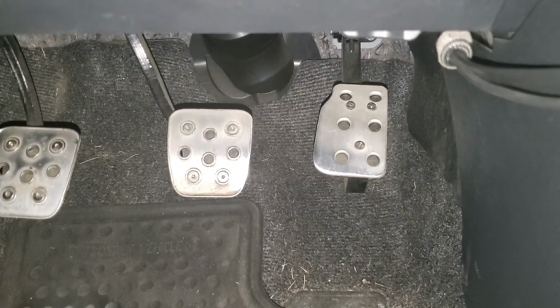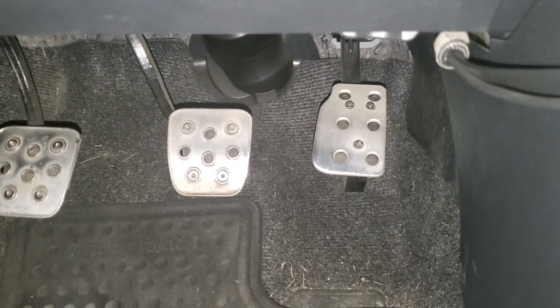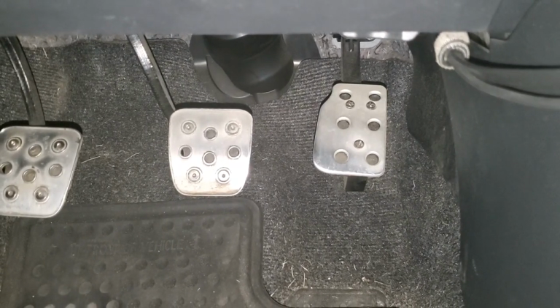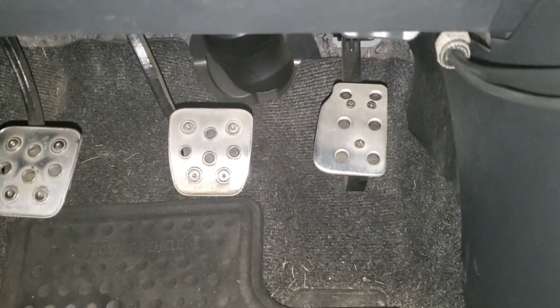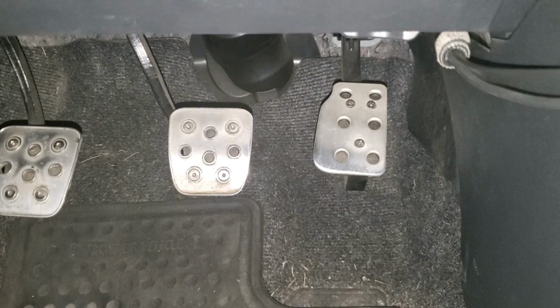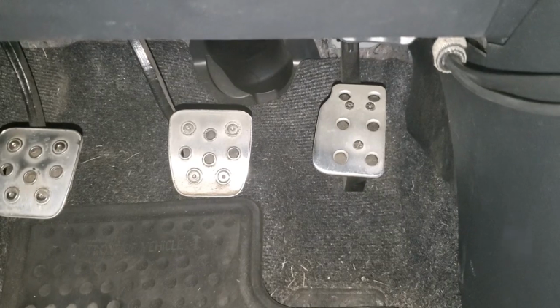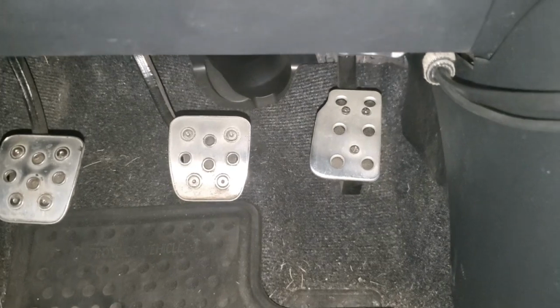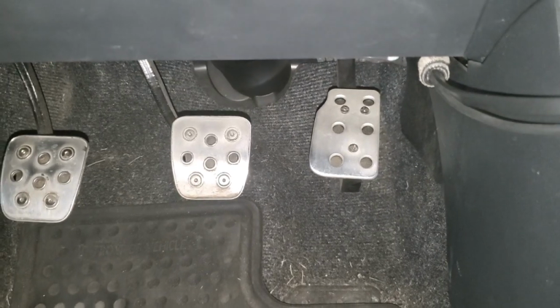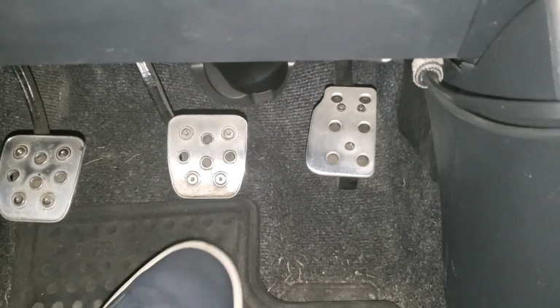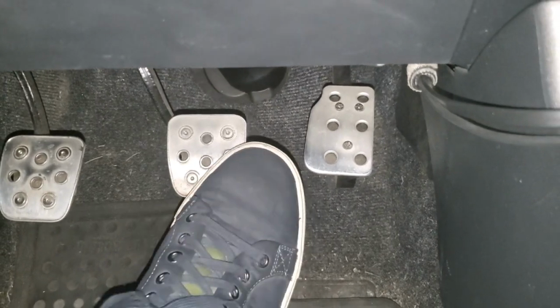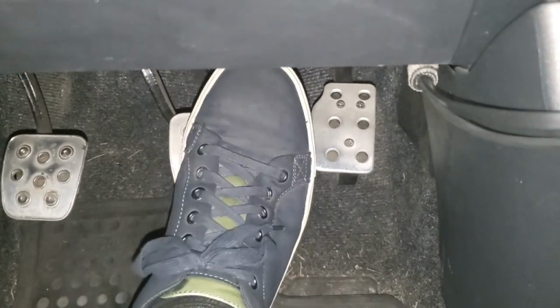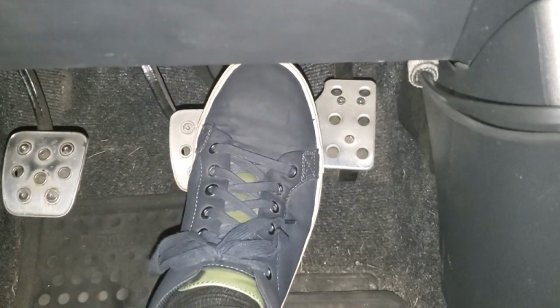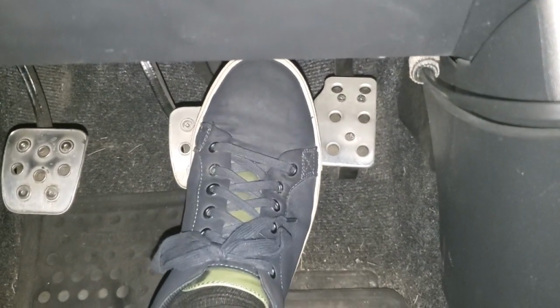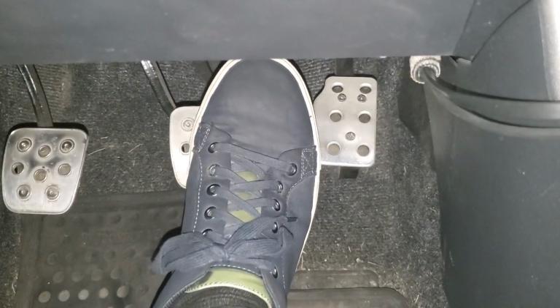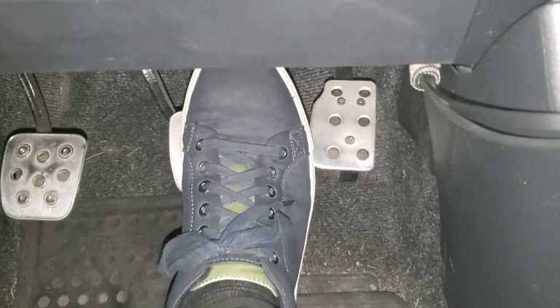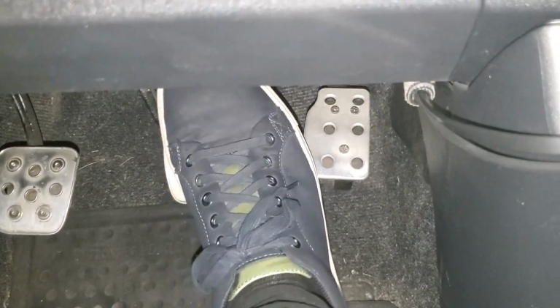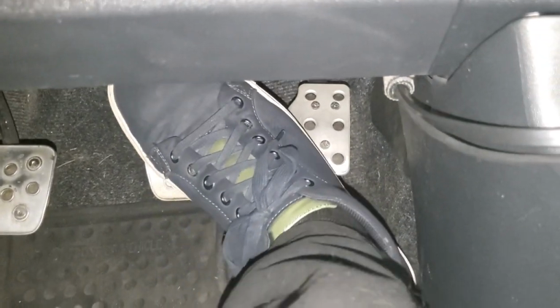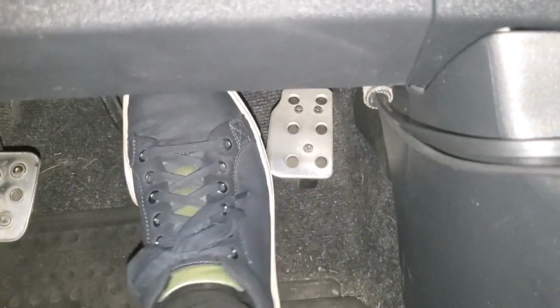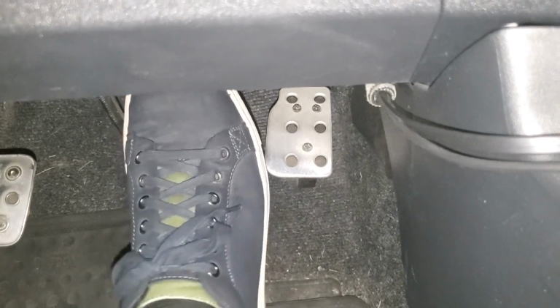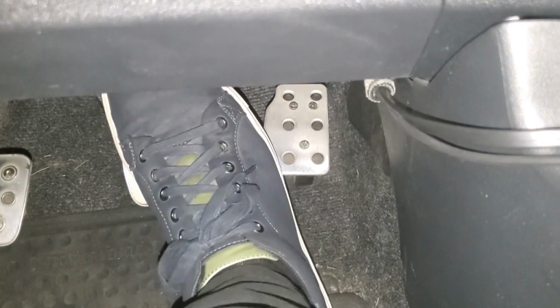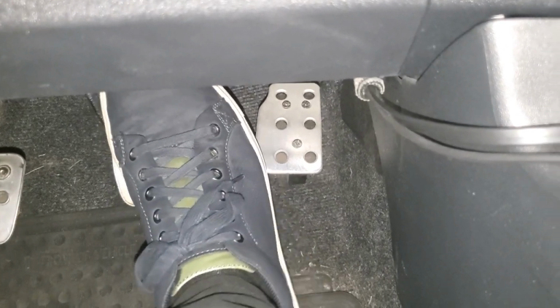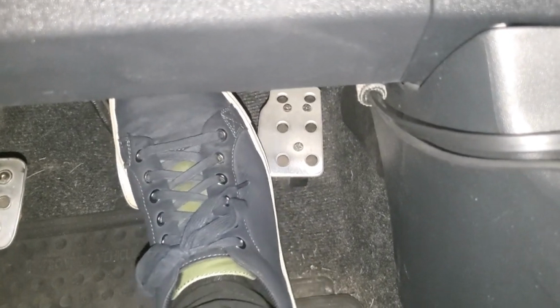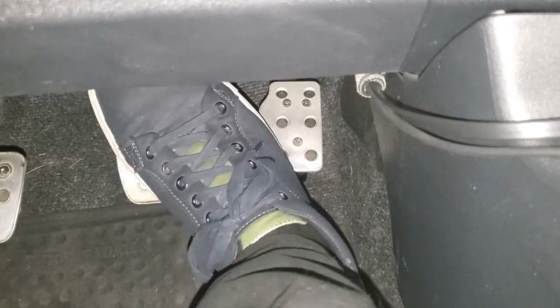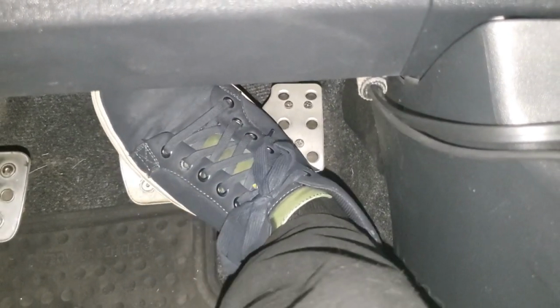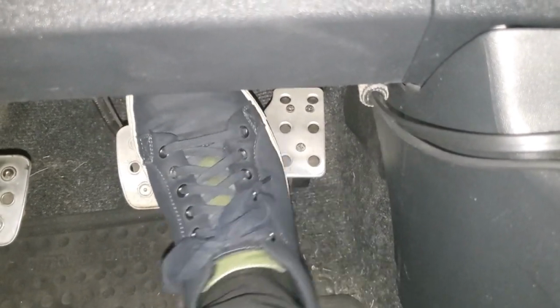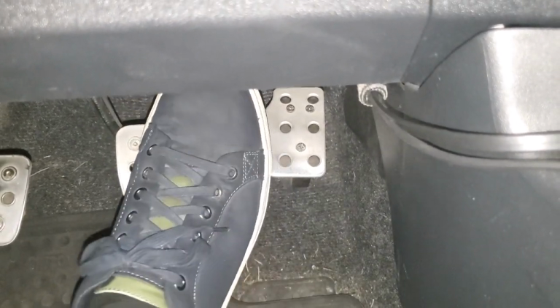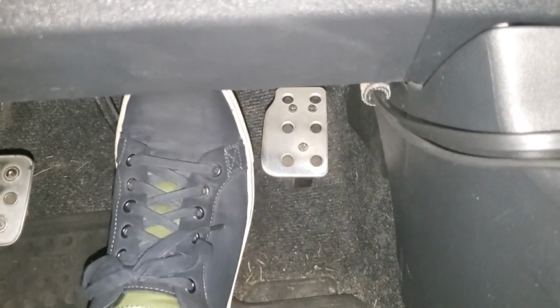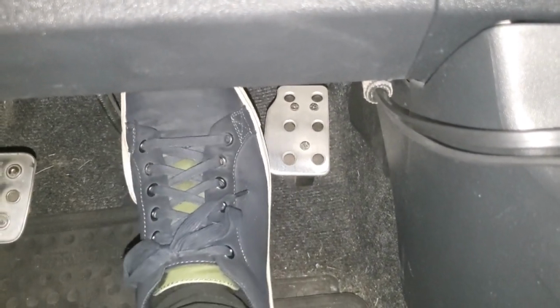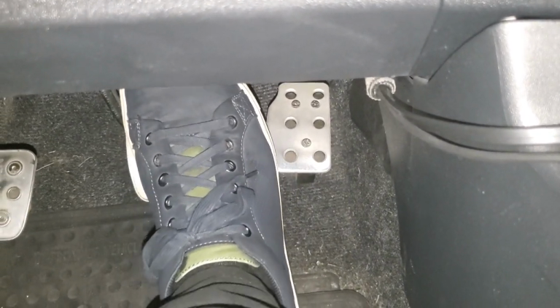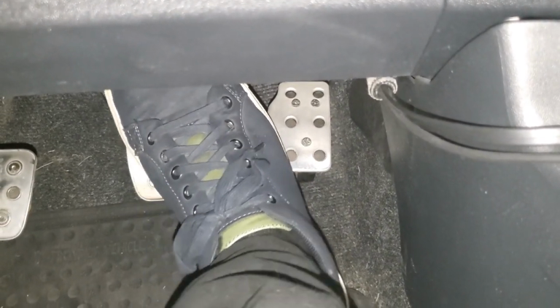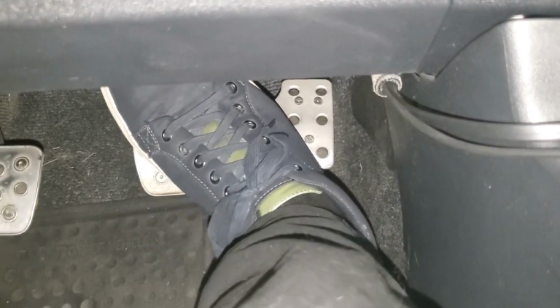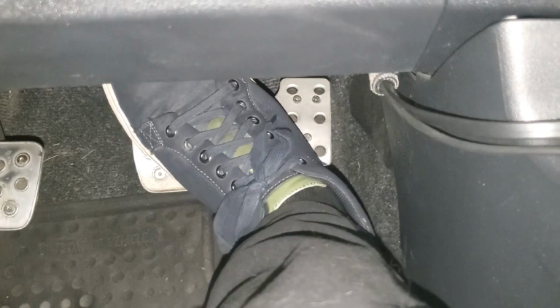I had the pedal extended to bring it closer to the brake. The main reason for that at the time was that I had some hip issues, which made it difficult to do this motion, but this made it a lot easier.